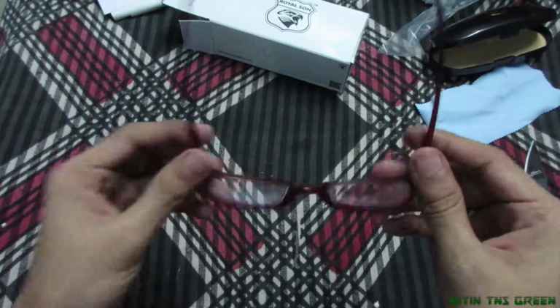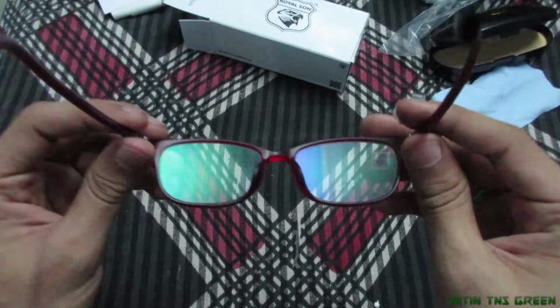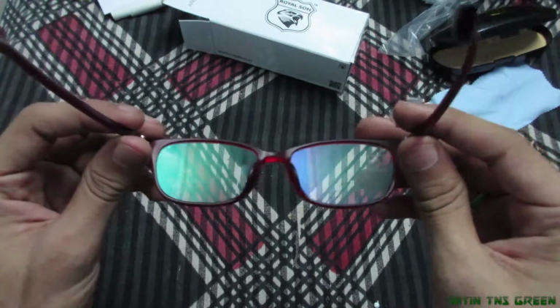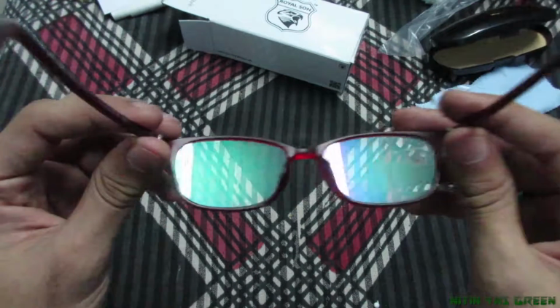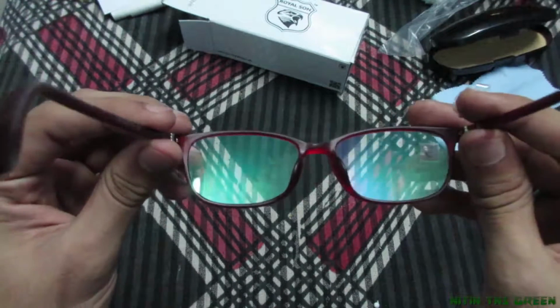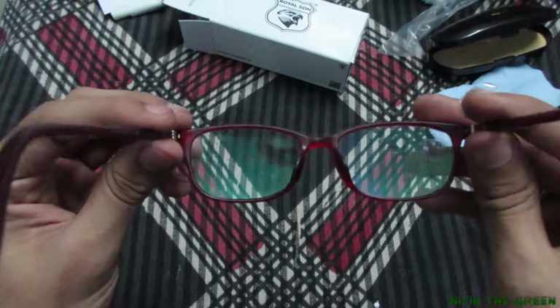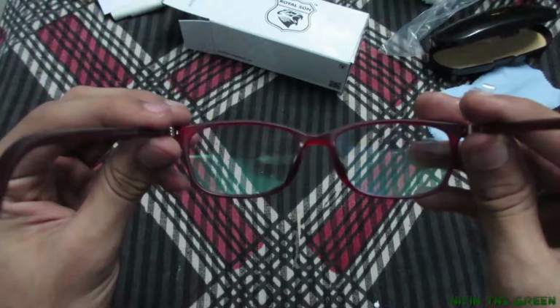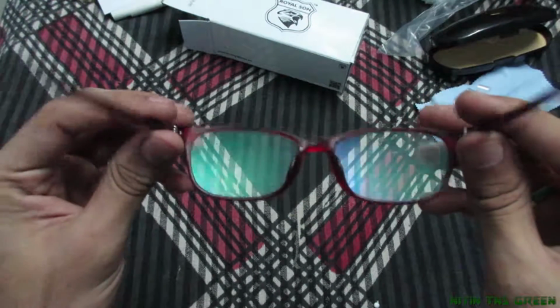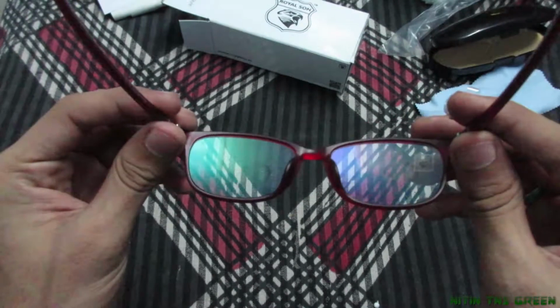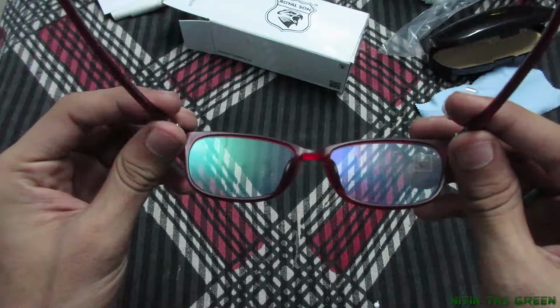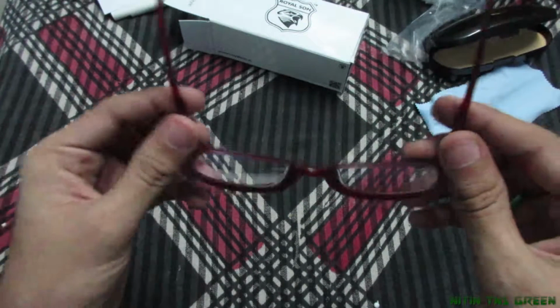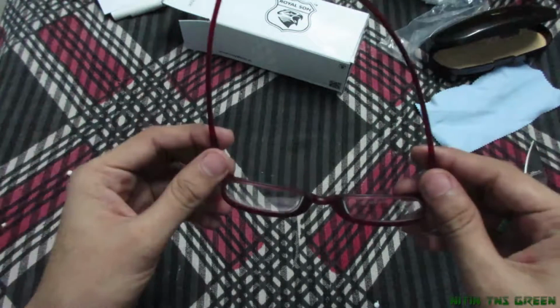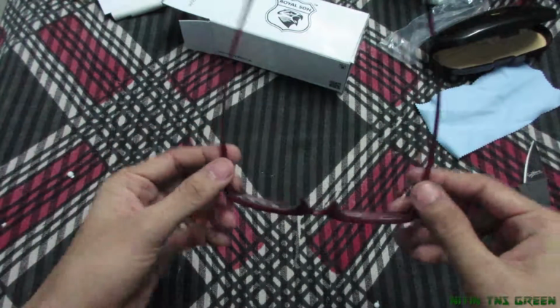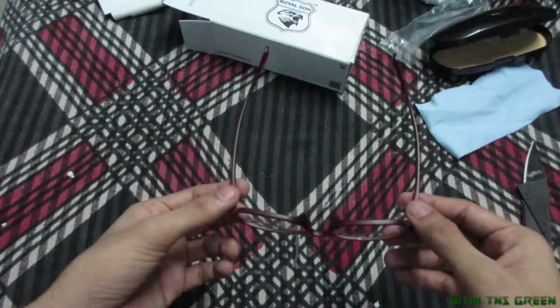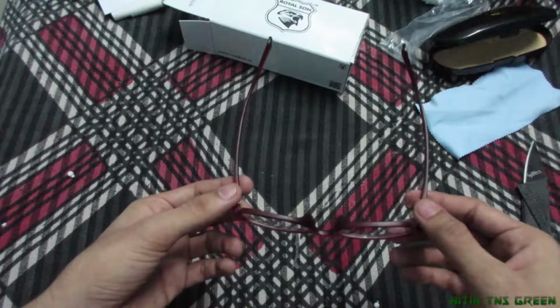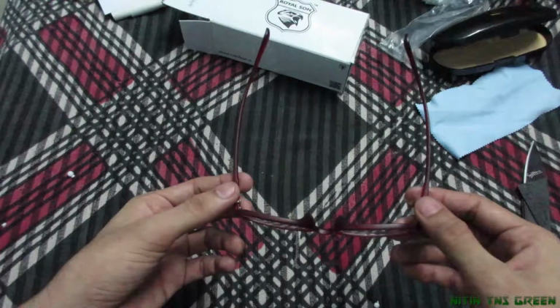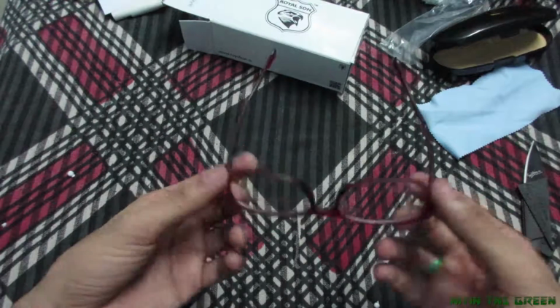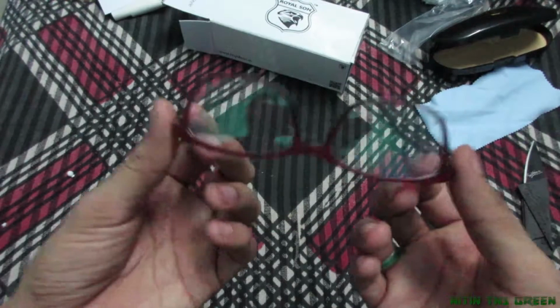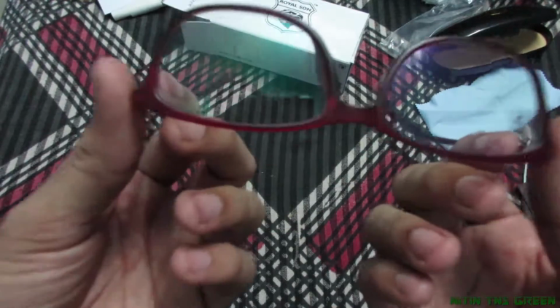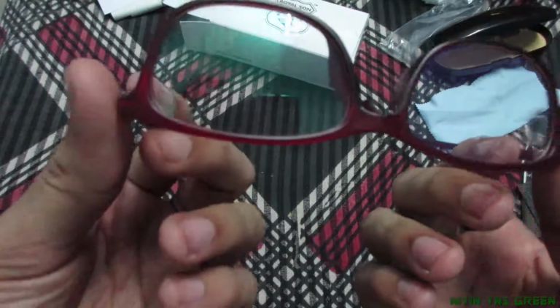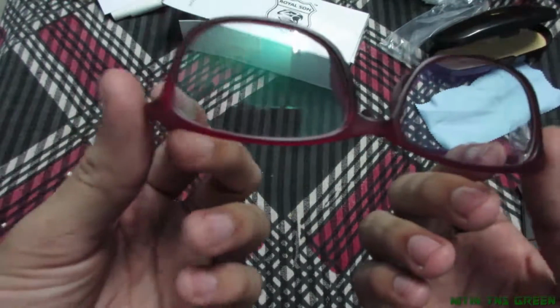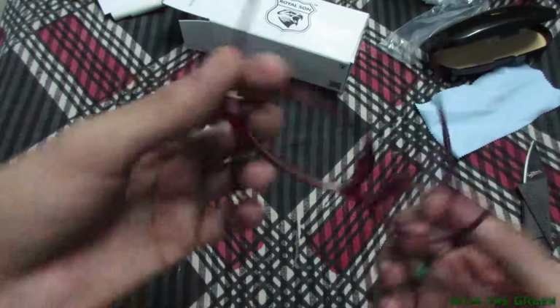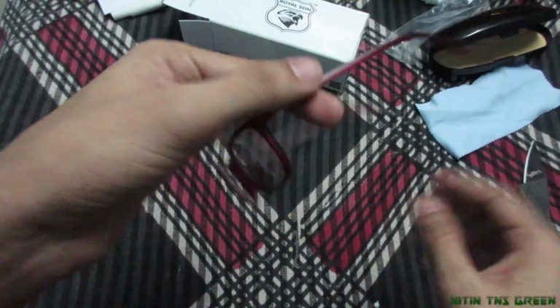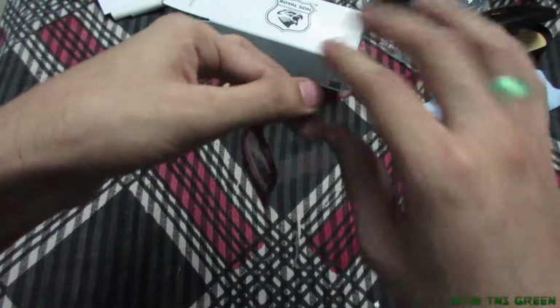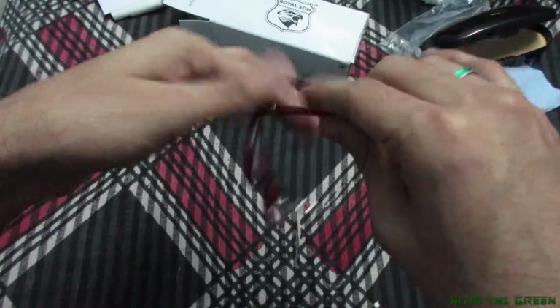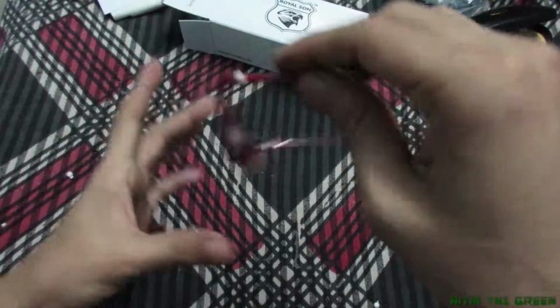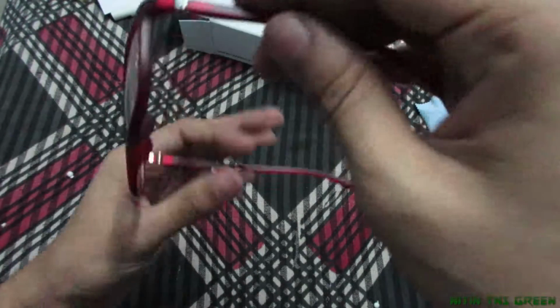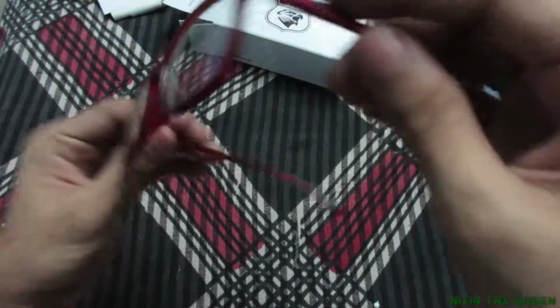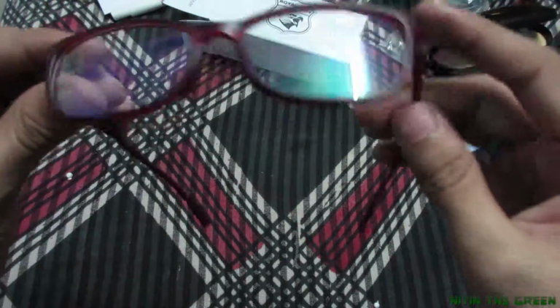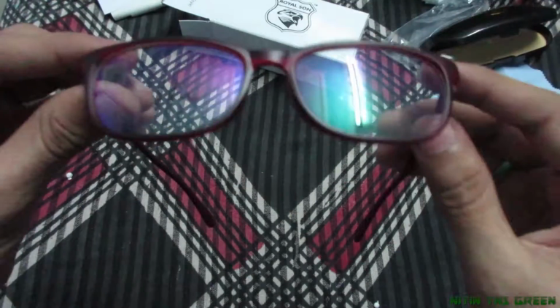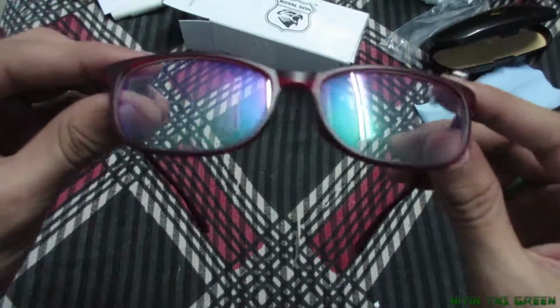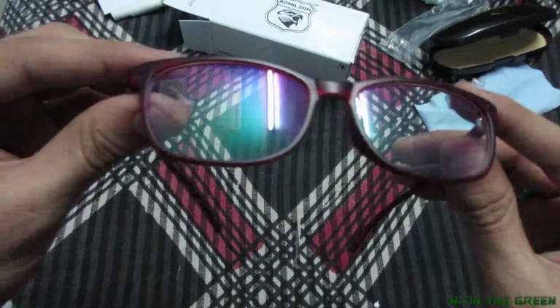Looks really cool in a dark maroon color and I'm really impressed. It's not too costly, not too expensive.